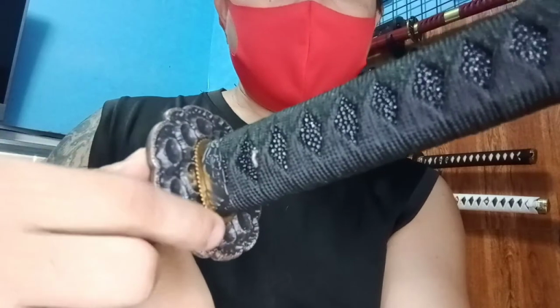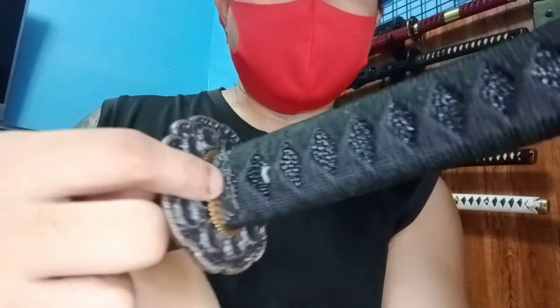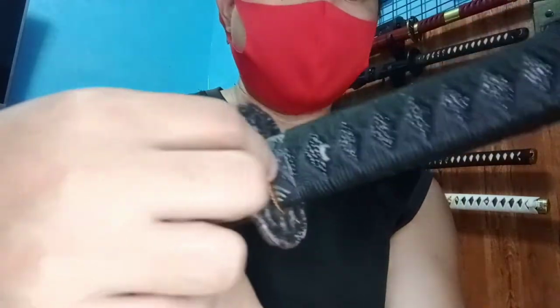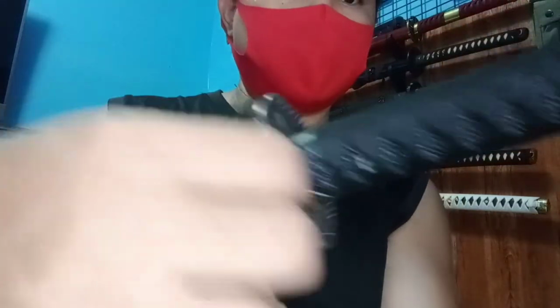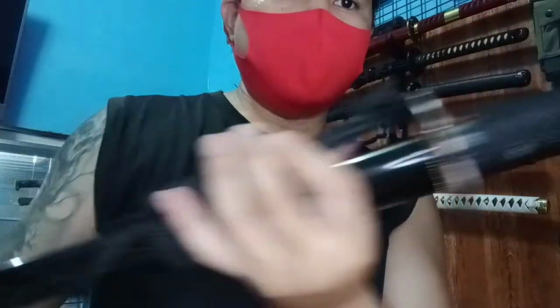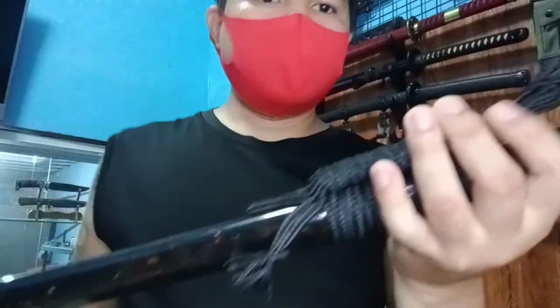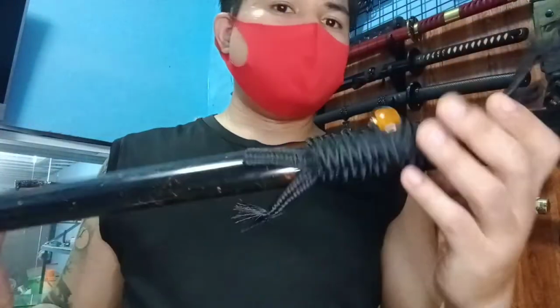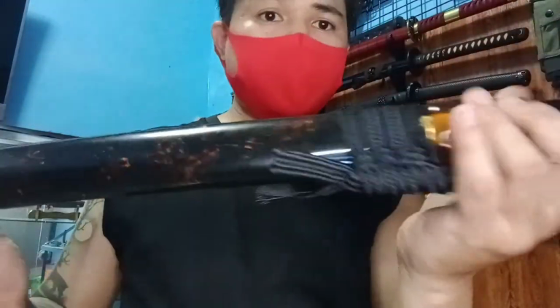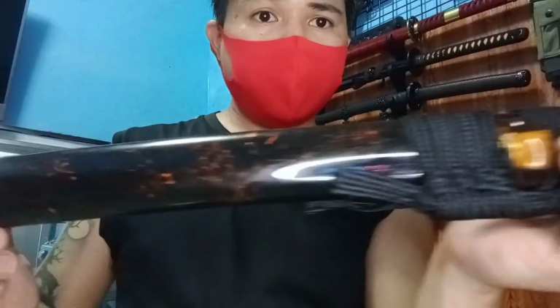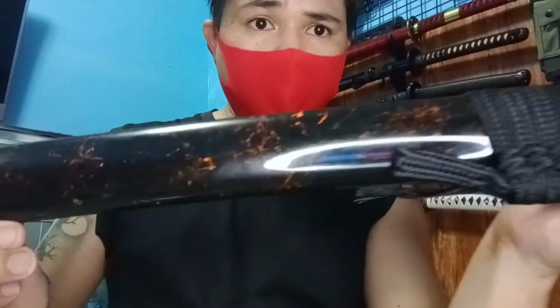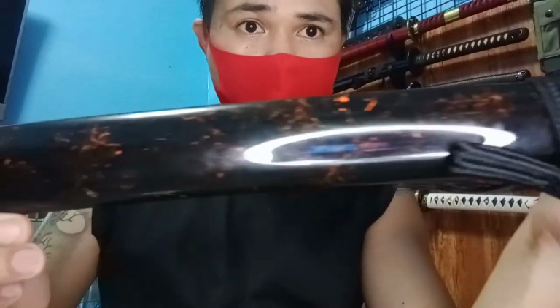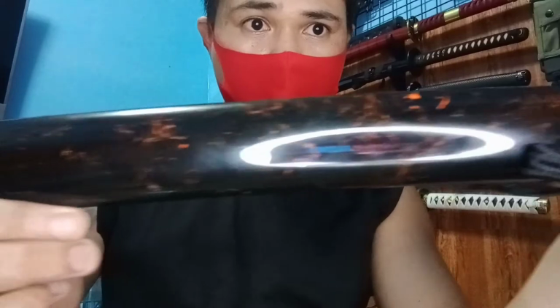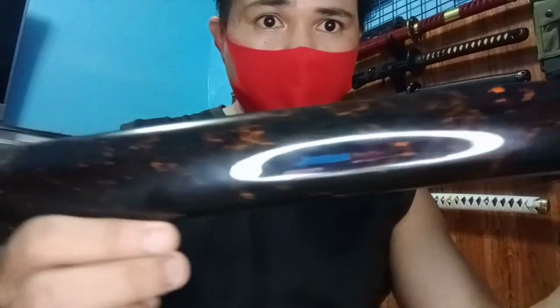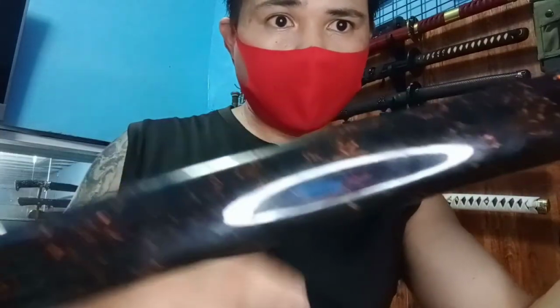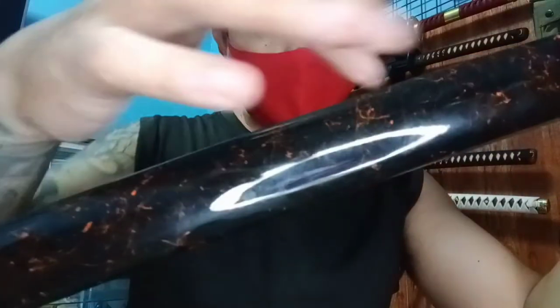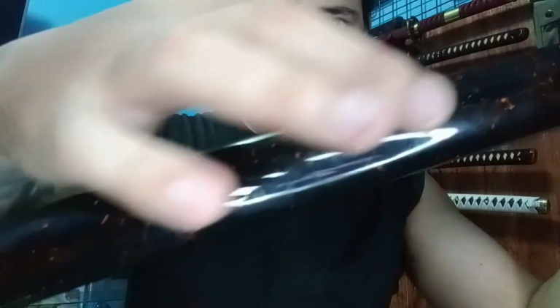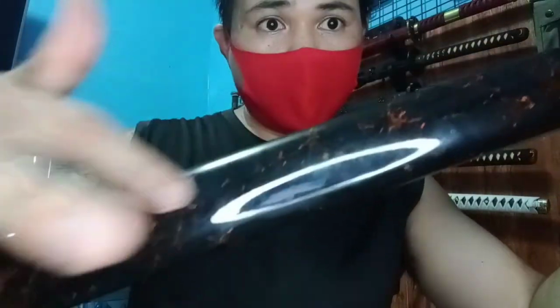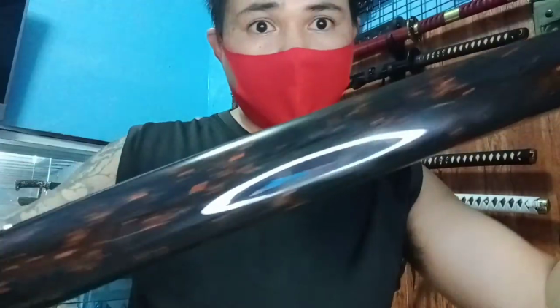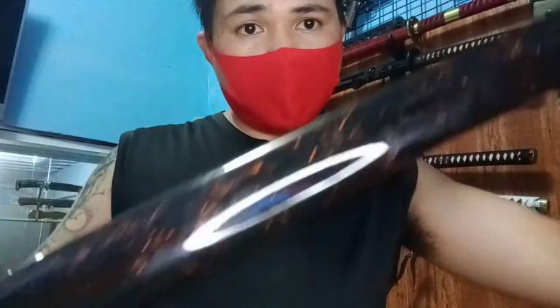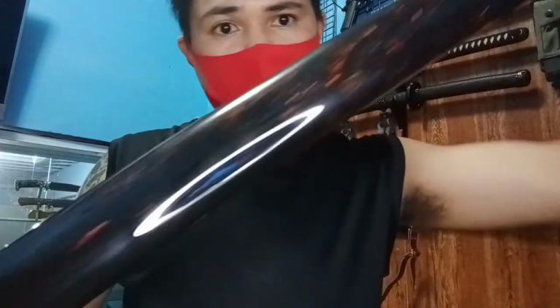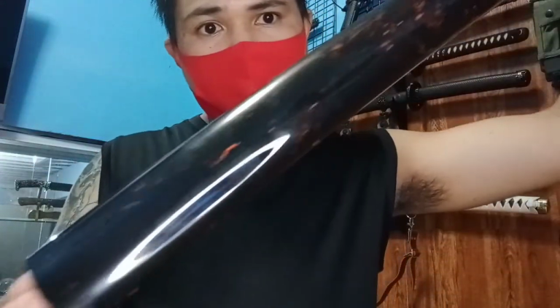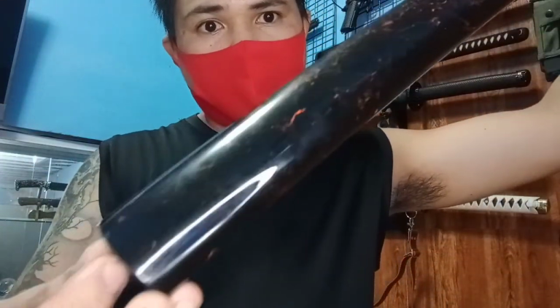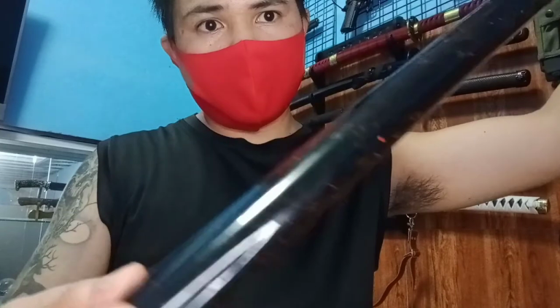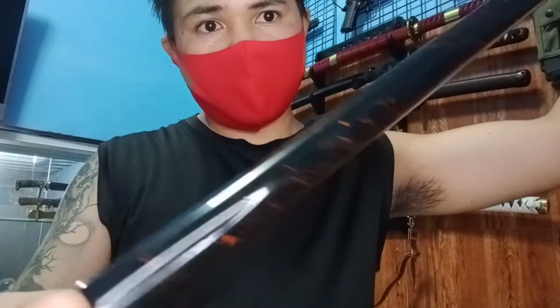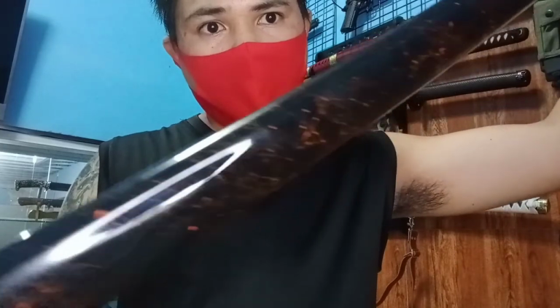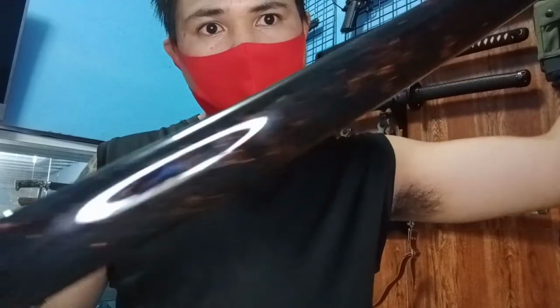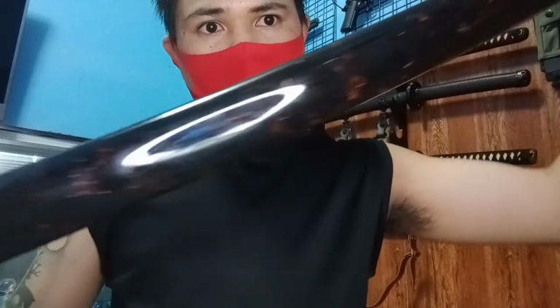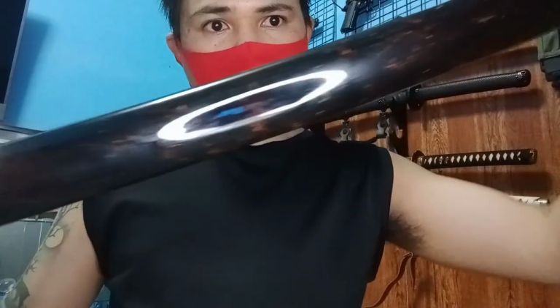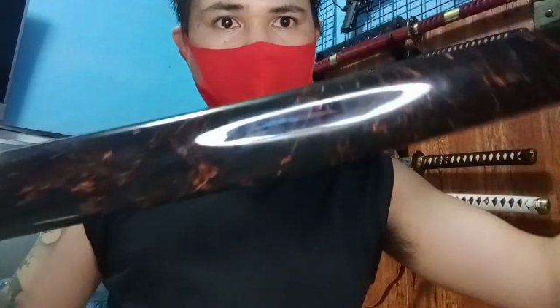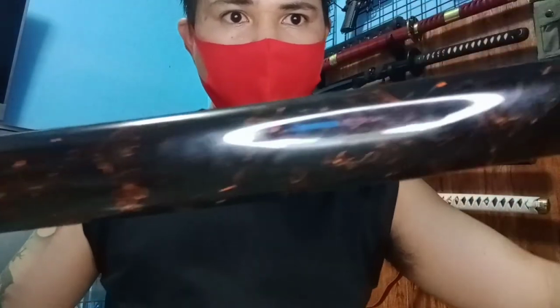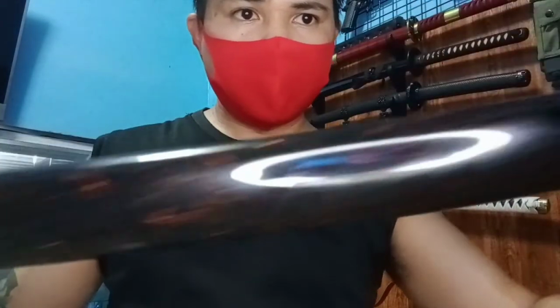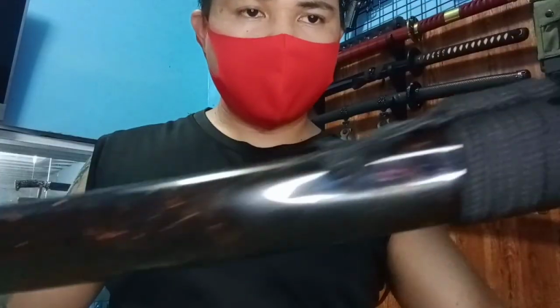Ayan sa kayo mga fittings niya. Yung discovered niya, glossy siya, parang laba yung design niya. Glossy na. Ganda ng pagka-design niya sa discovered niya.